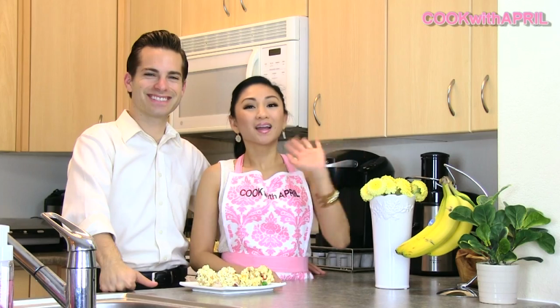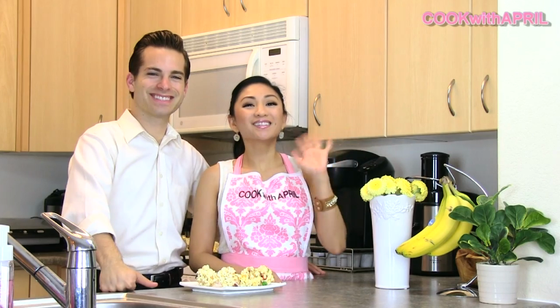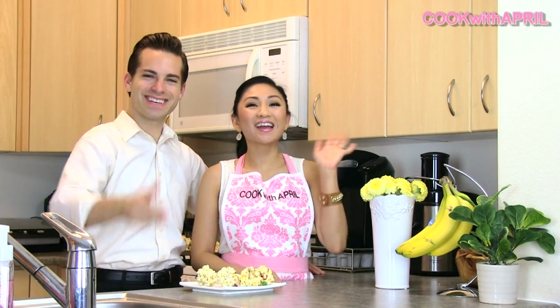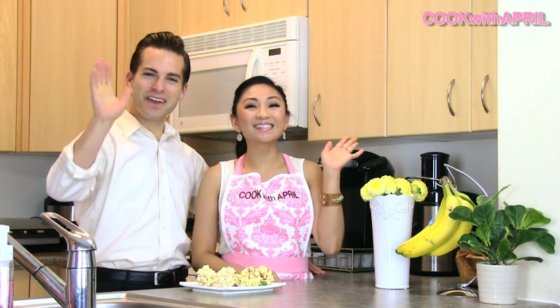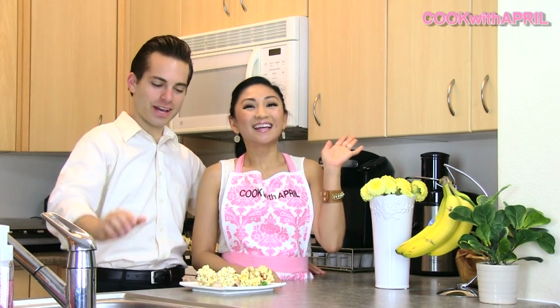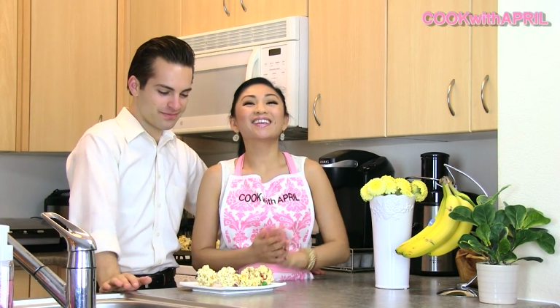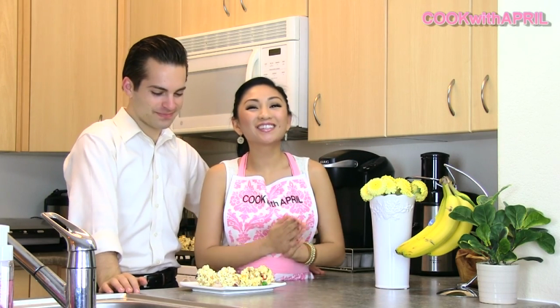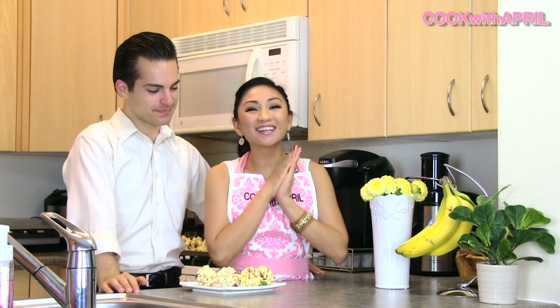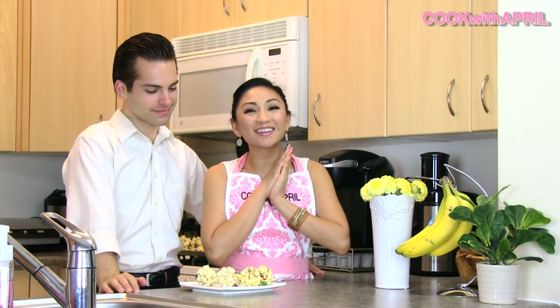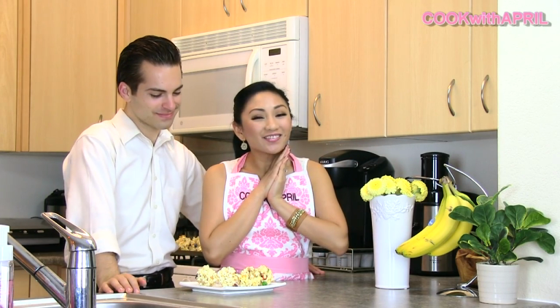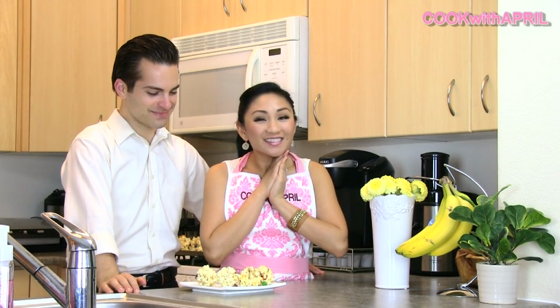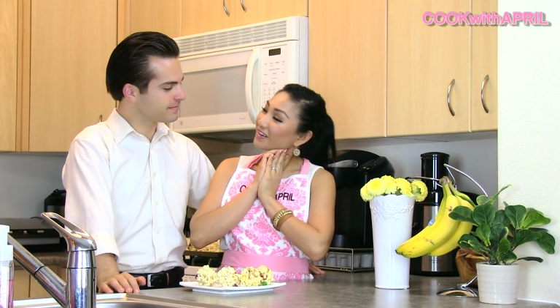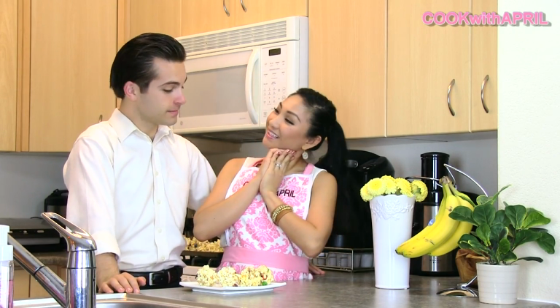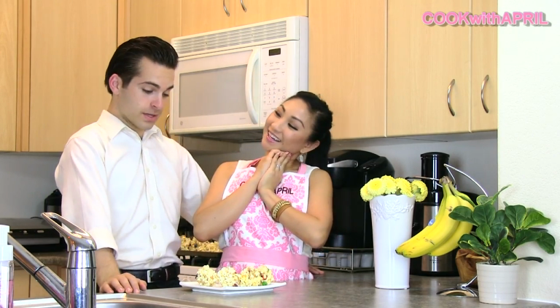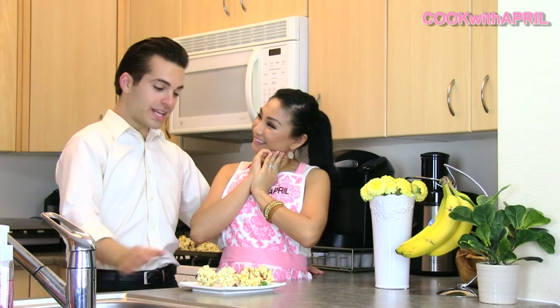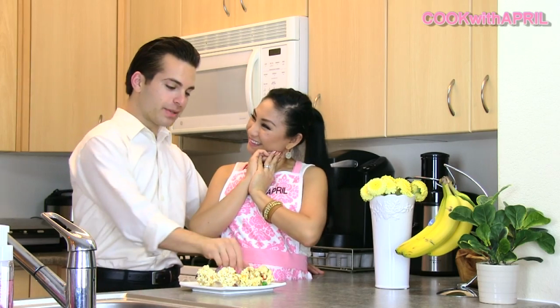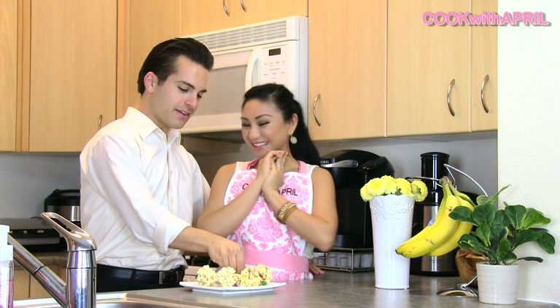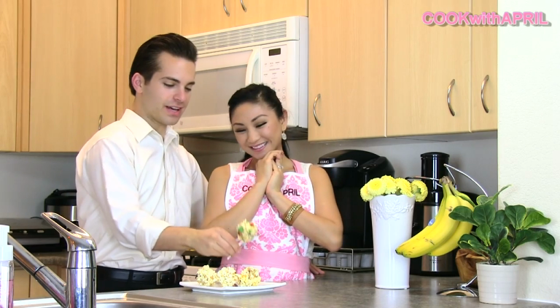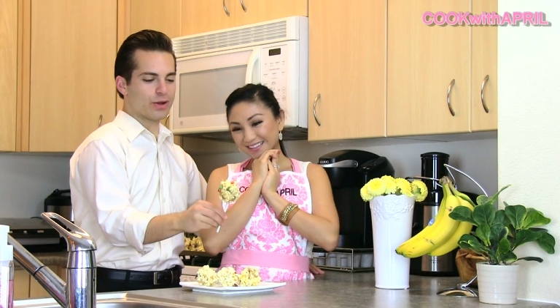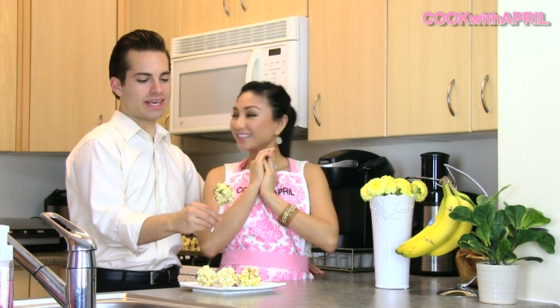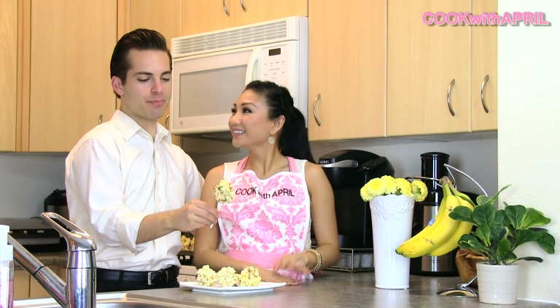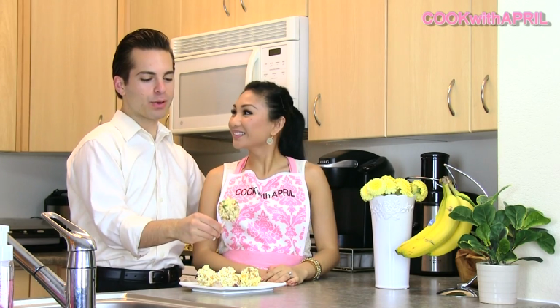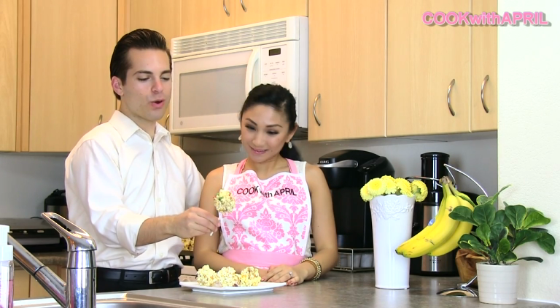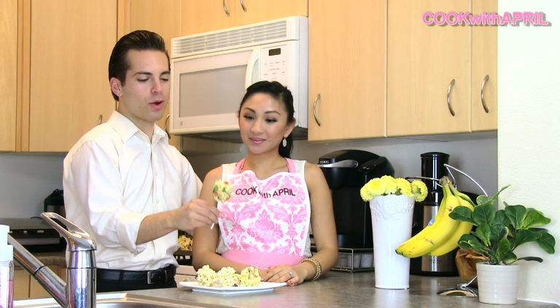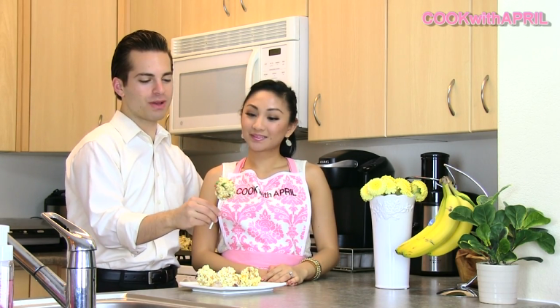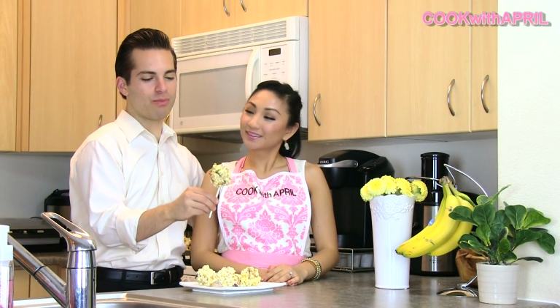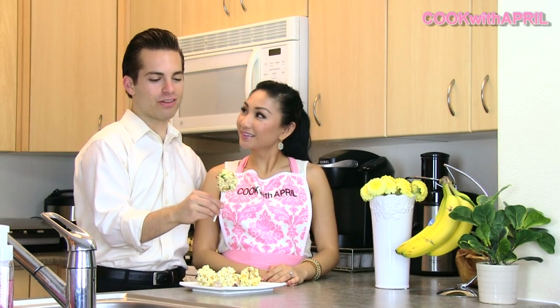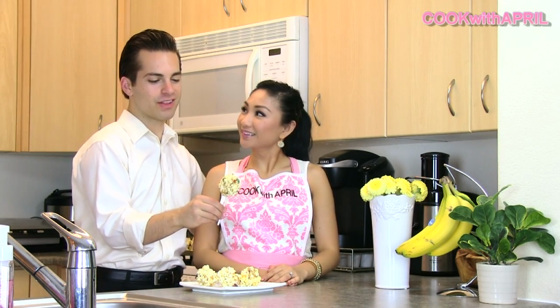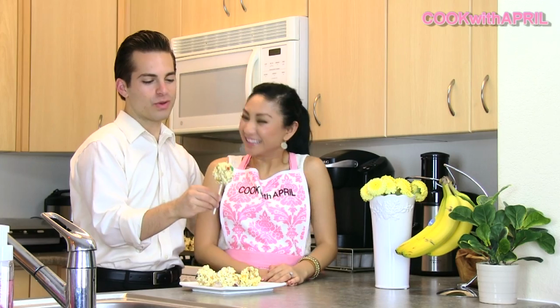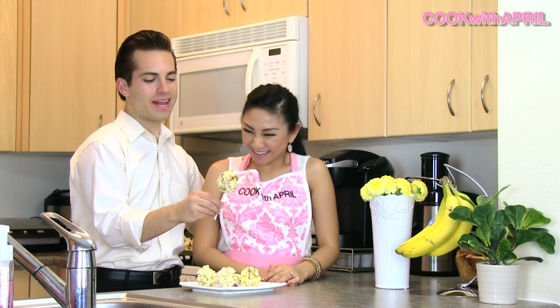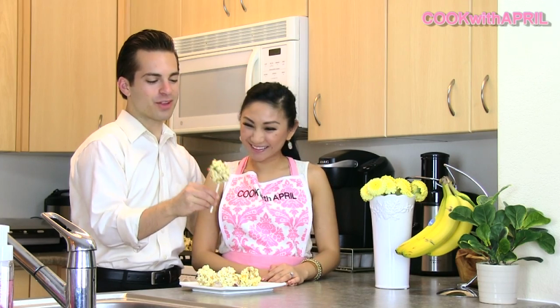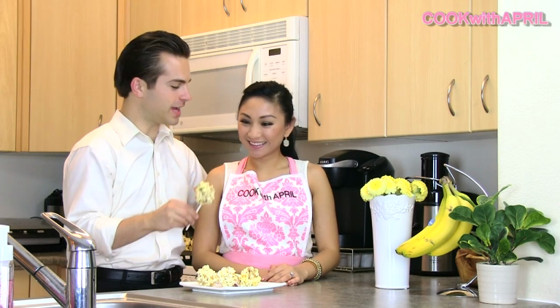Hi YouTube friends! Hey everyone! Thank you for tuning in to Cook with April! So what are we making today? Today we are making popcorn marshmallow balls with M&Ms on a stick.